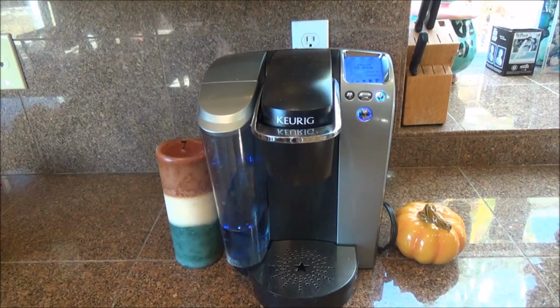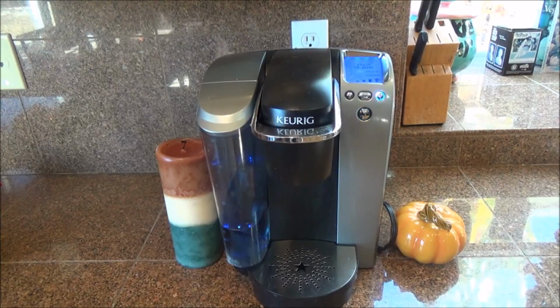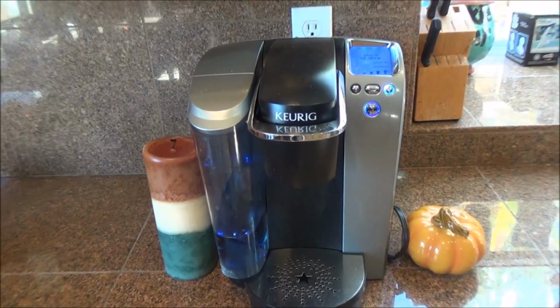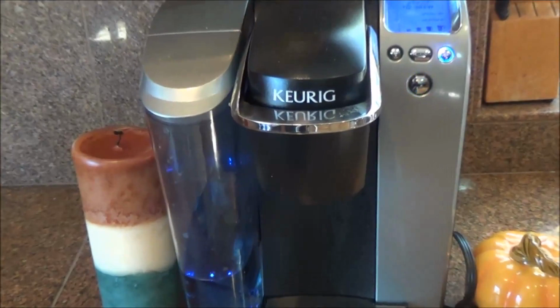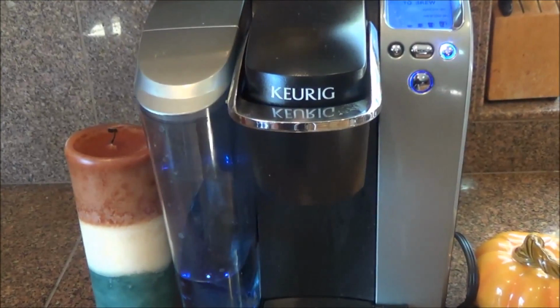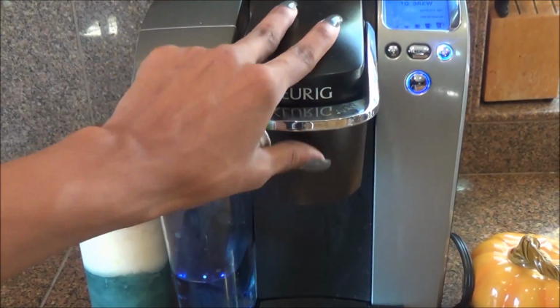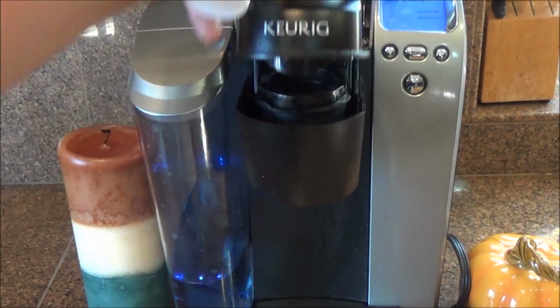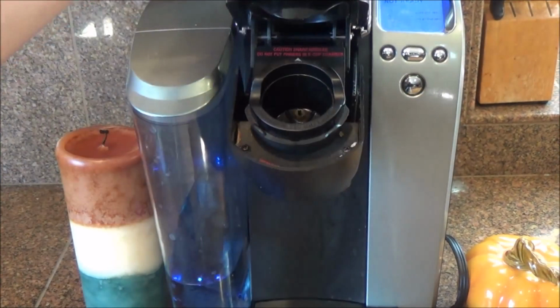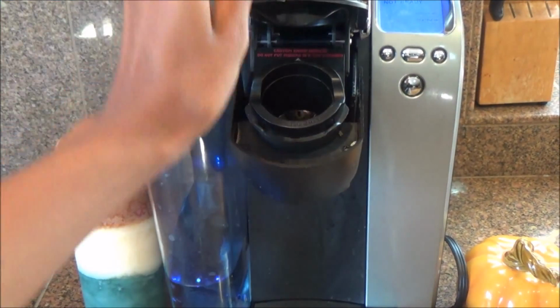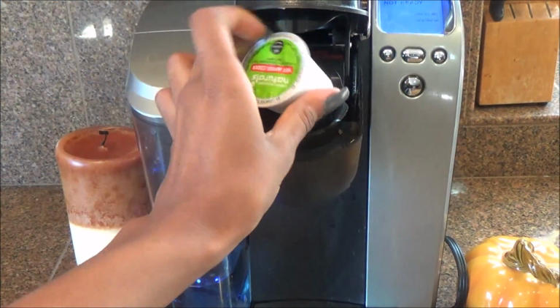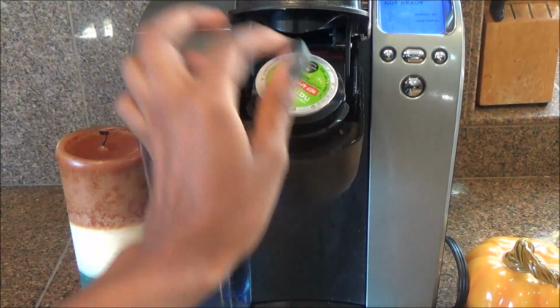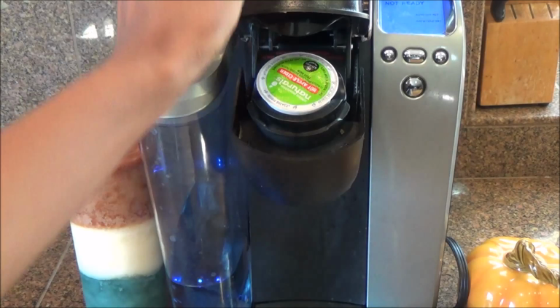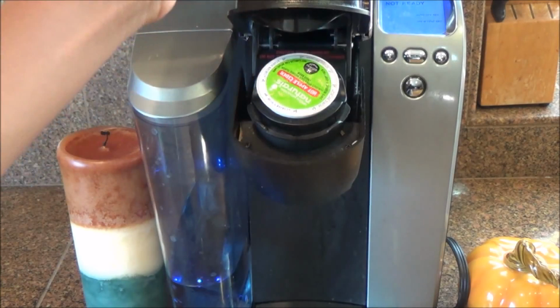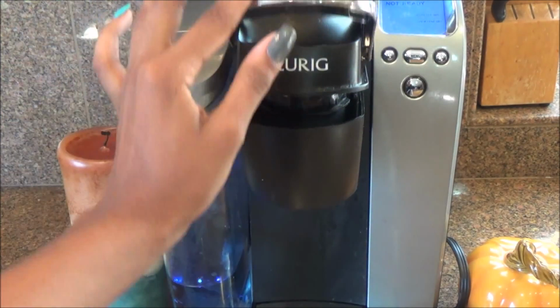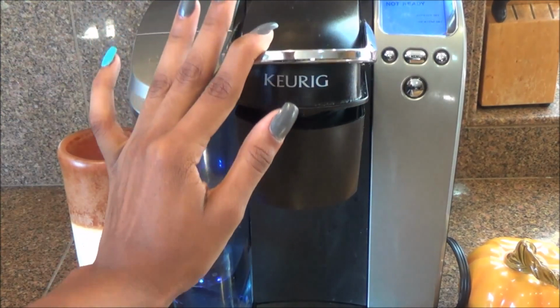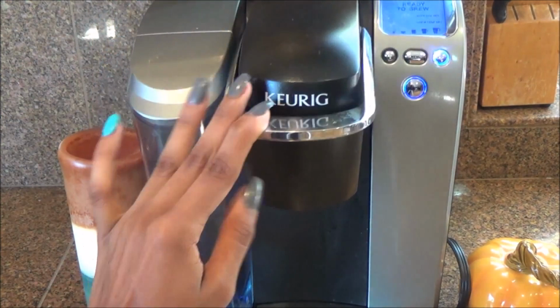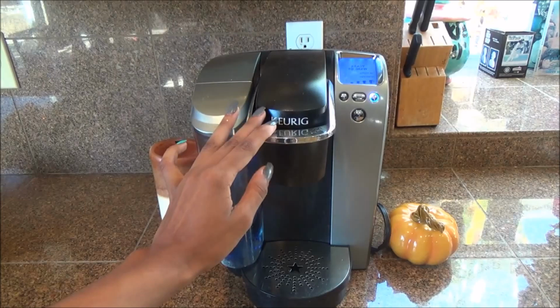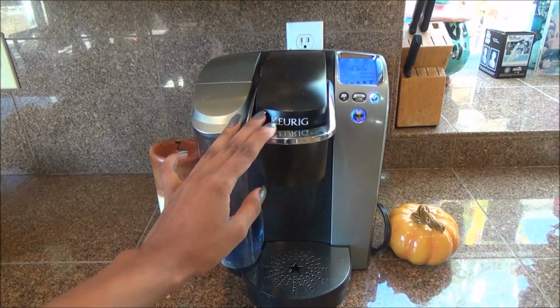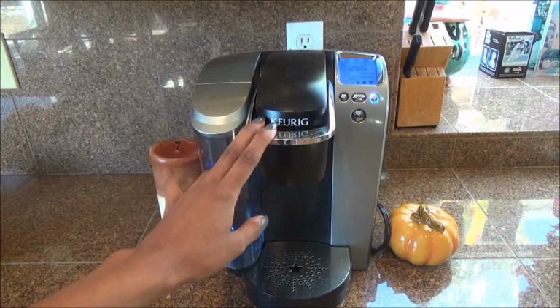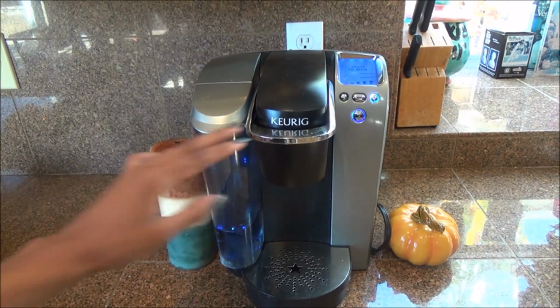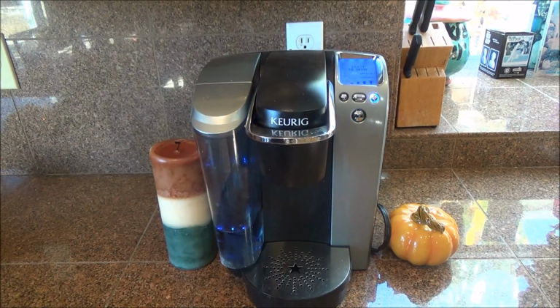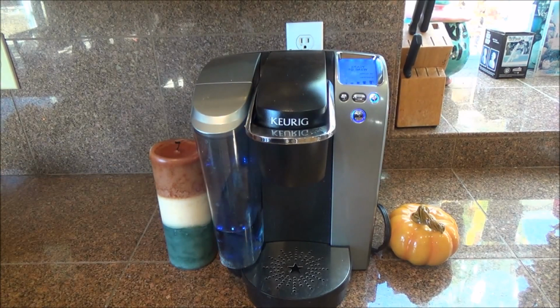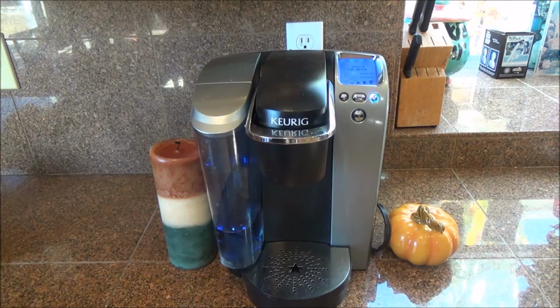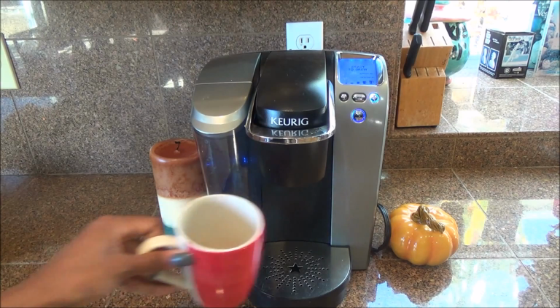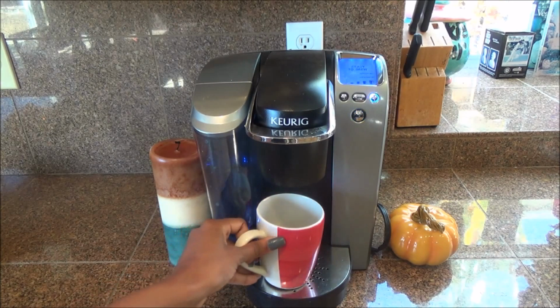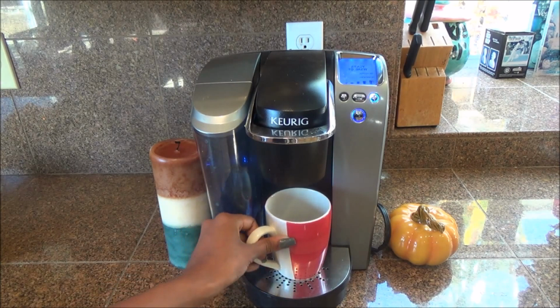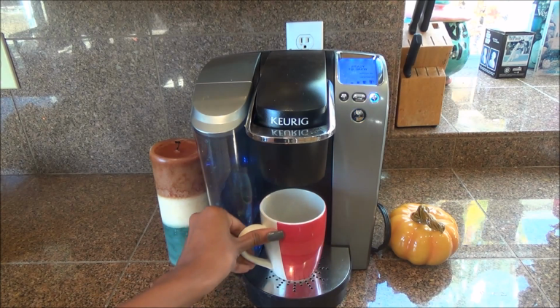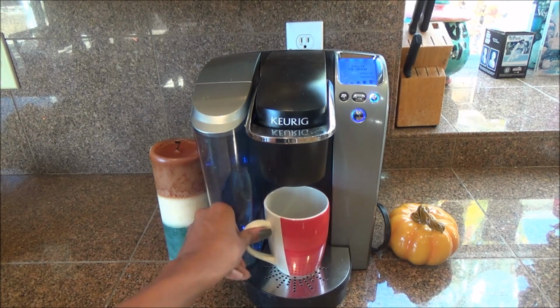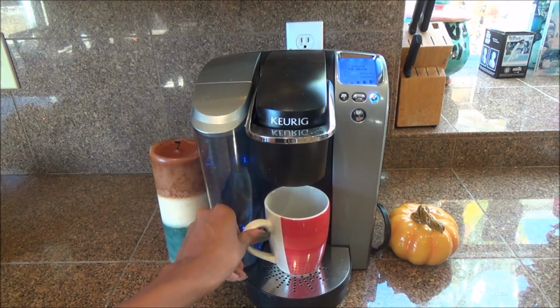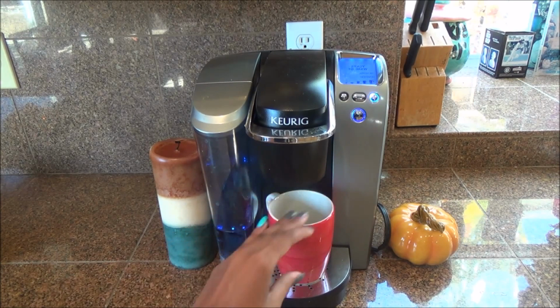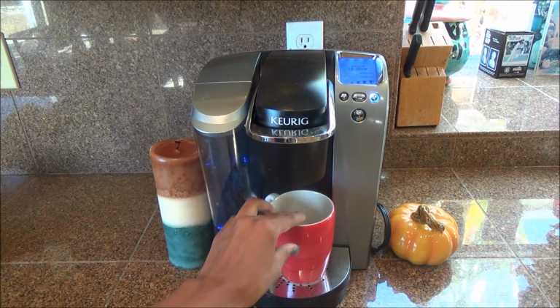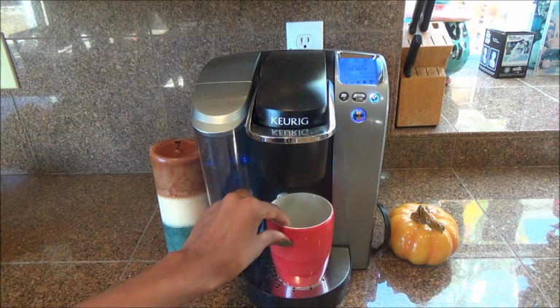After that I just heated up my Keurig and I placed my hot apple cider K-cup in there. You guys can use little packets but I prefer the K-cup. I just put that in my Keurig and let it brew, and I put my cup on the Keurig as well.